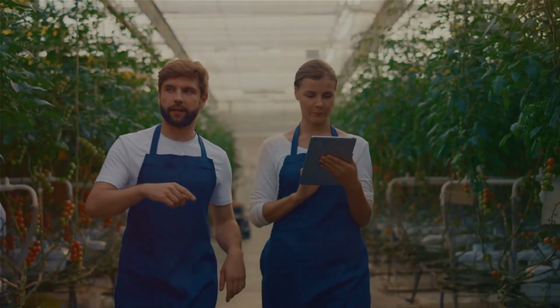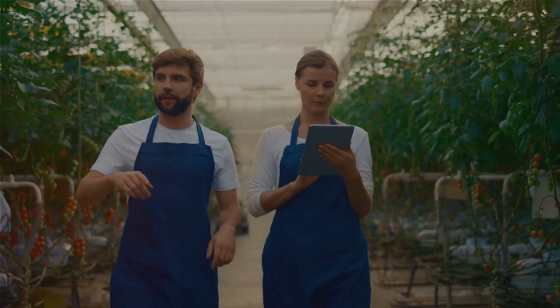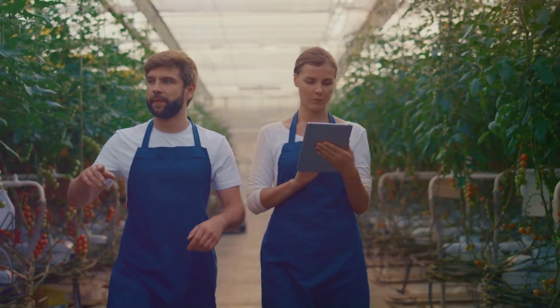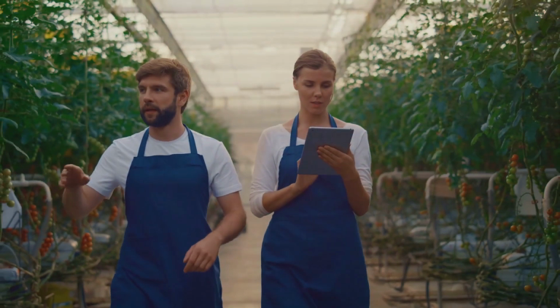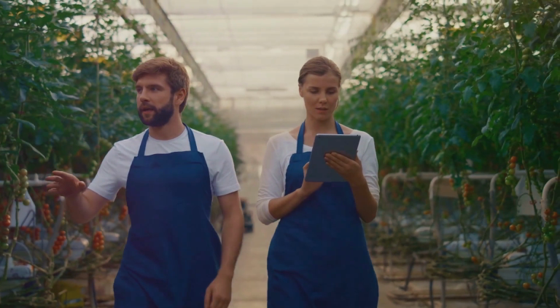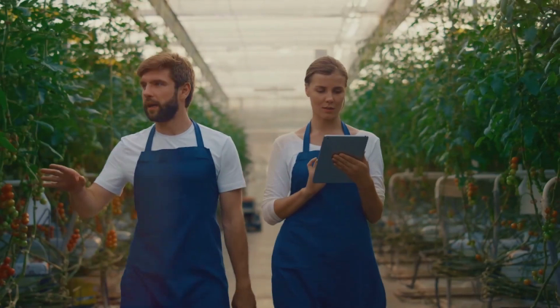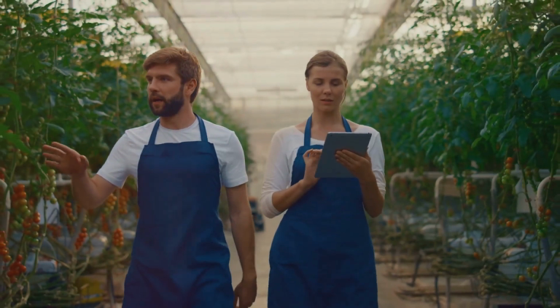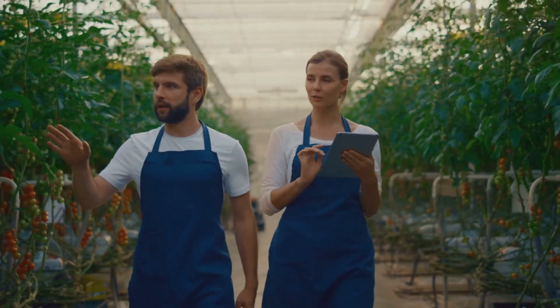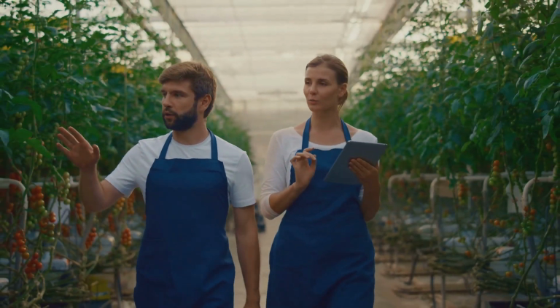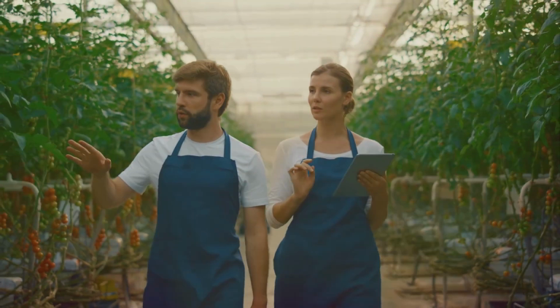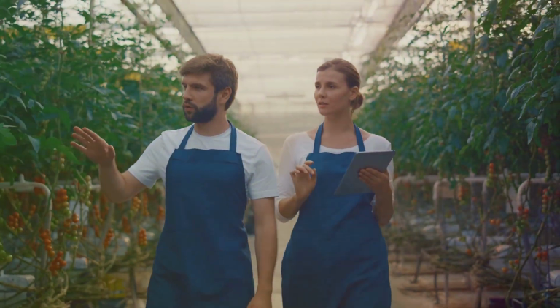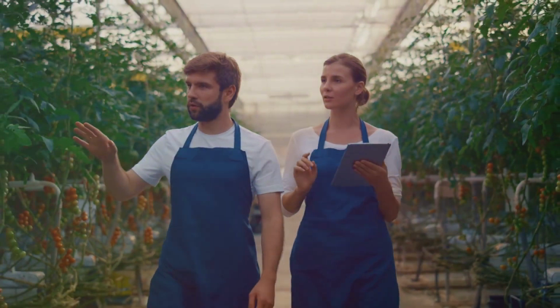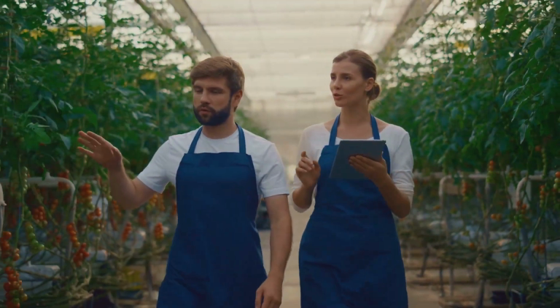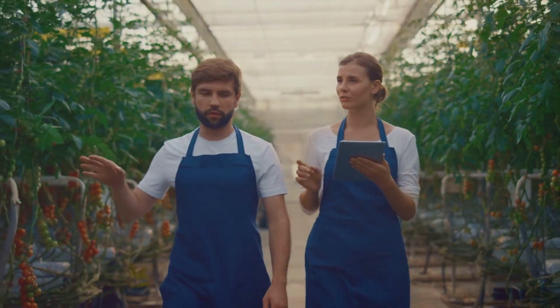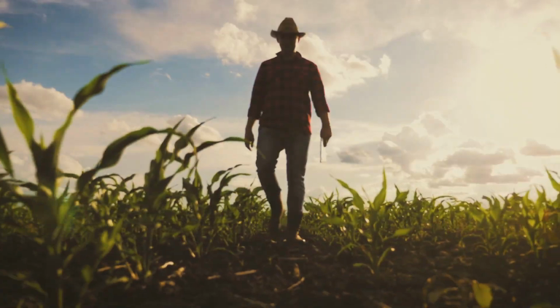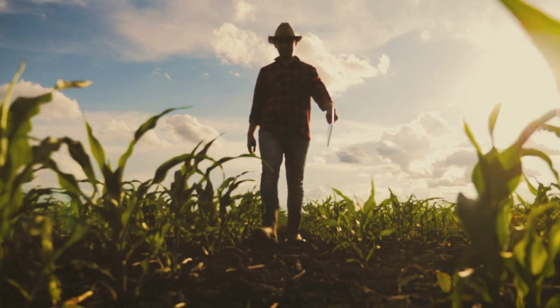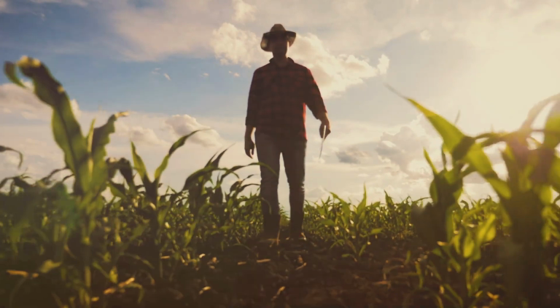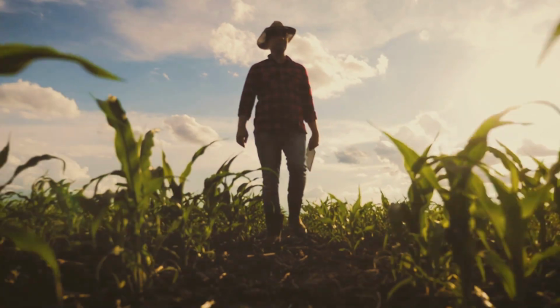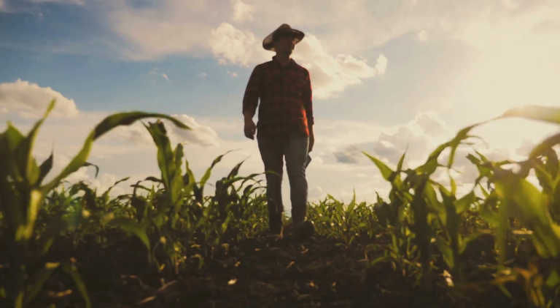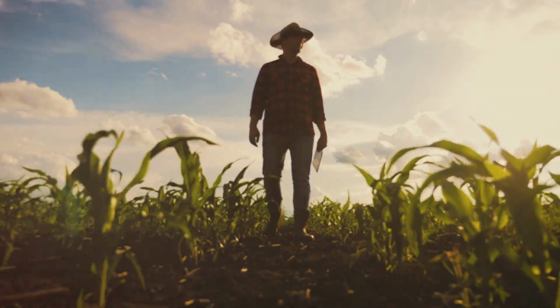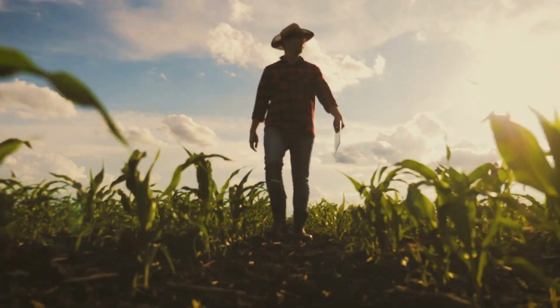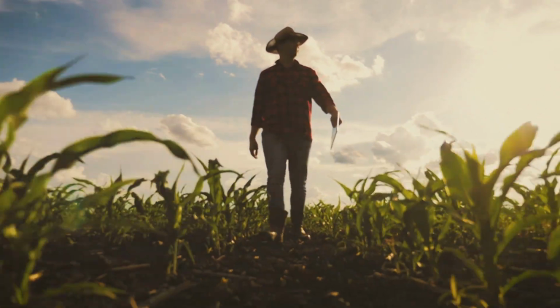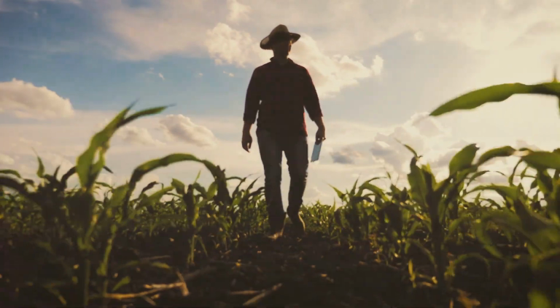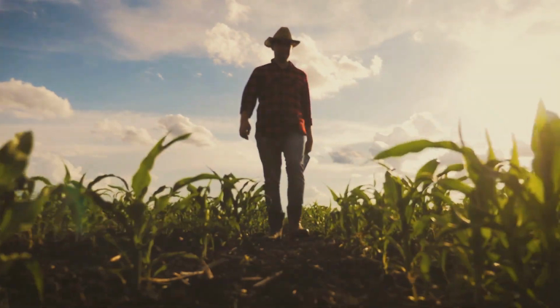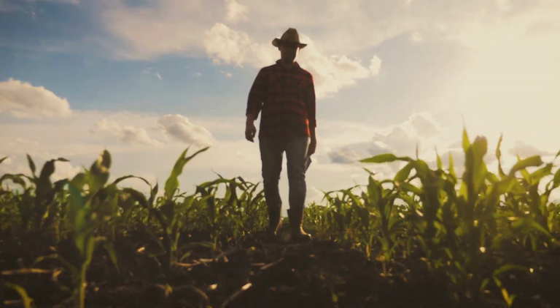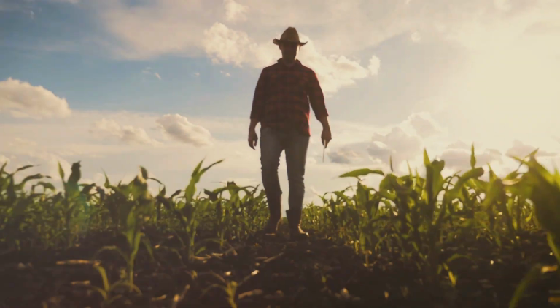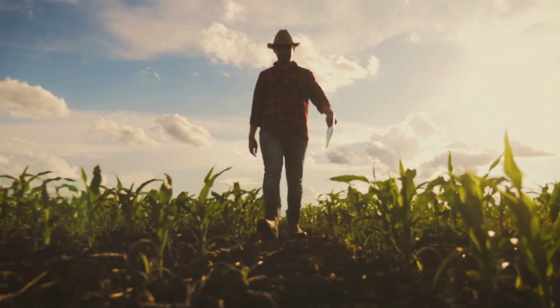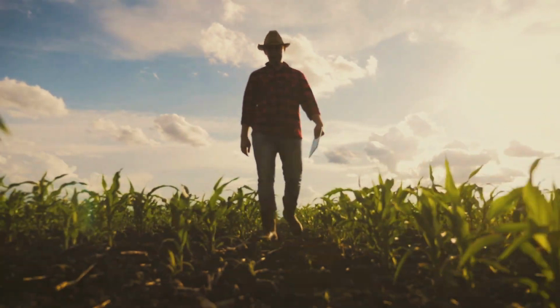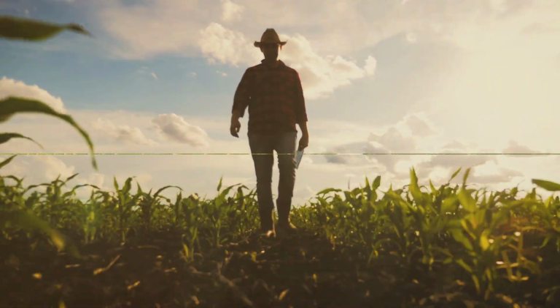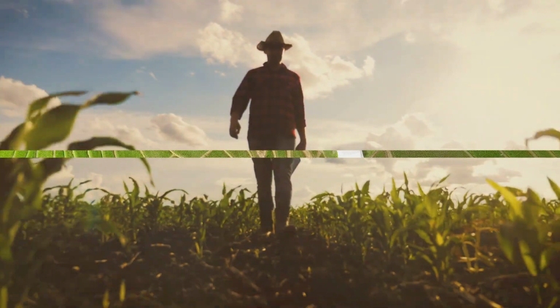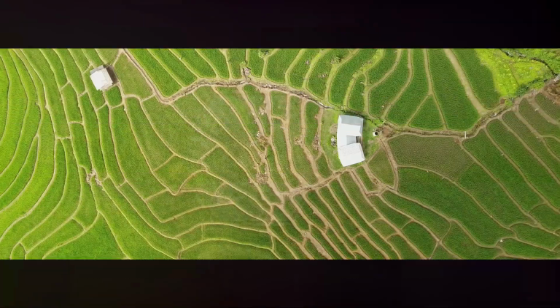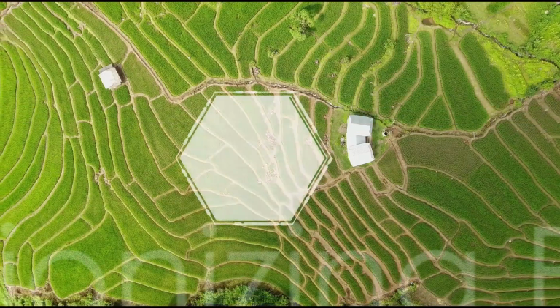It saves time, reduces costs, optimizes solutions, and most importantly, it helps you increase your yield. By taking the guesswork out of farming, Agri AI allows you to focus on what you do best — growing and nurturing your crops.